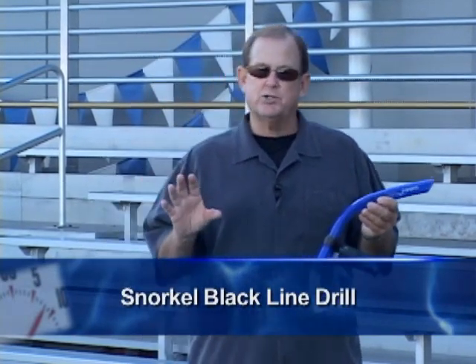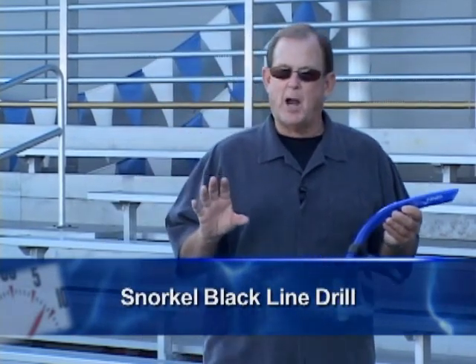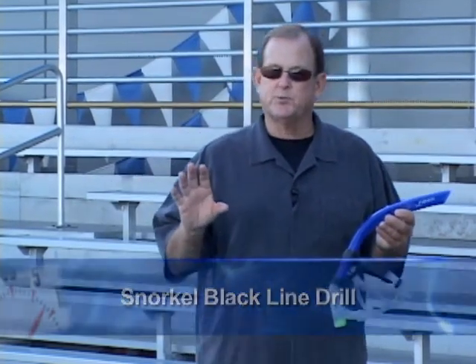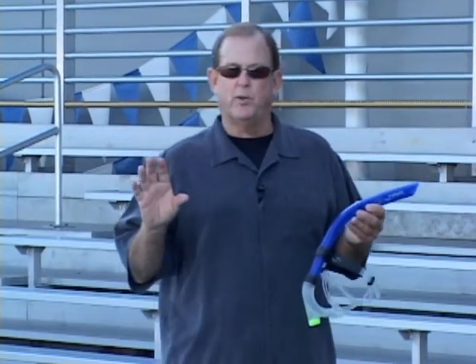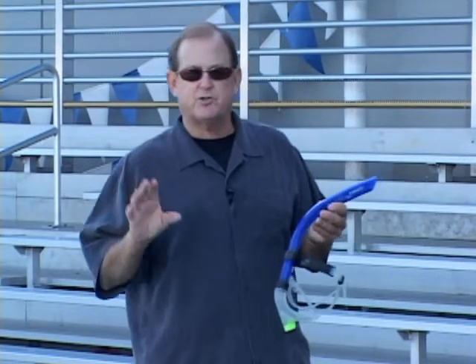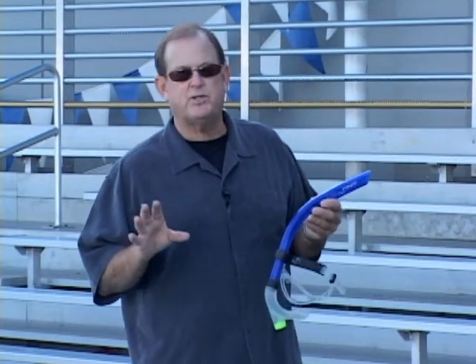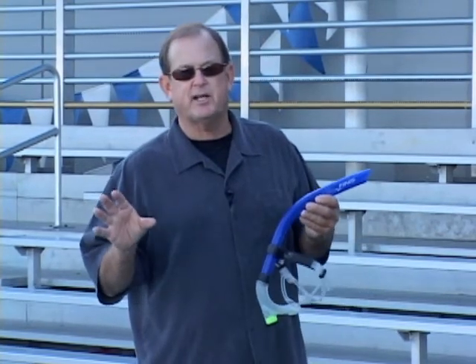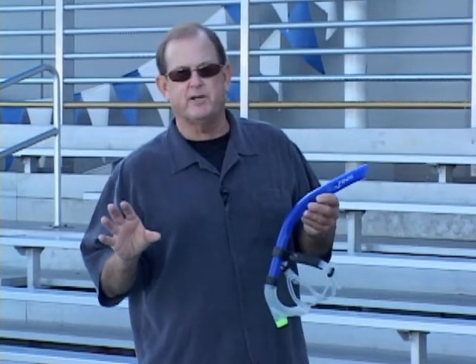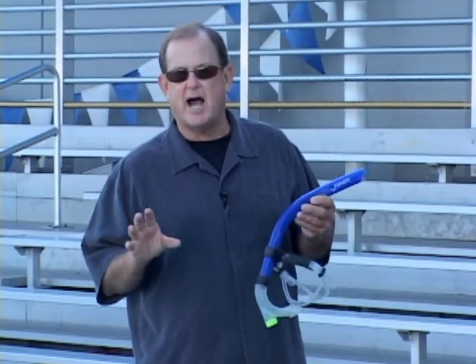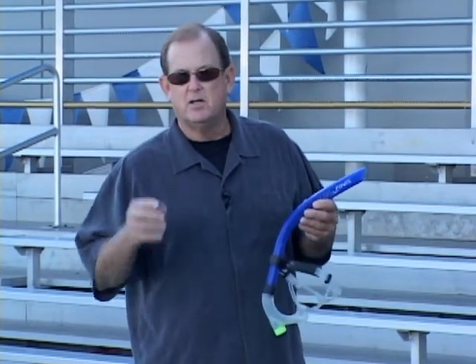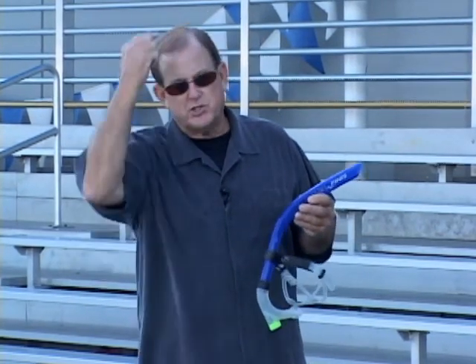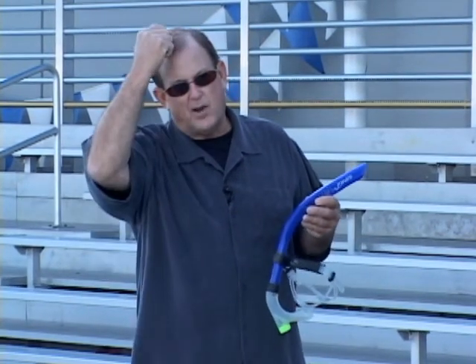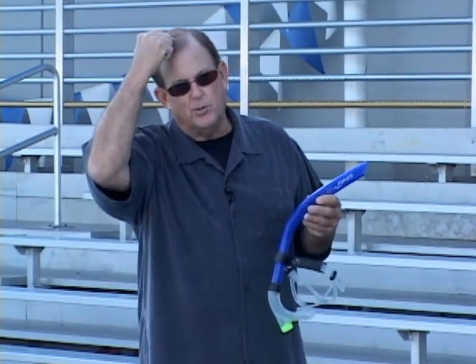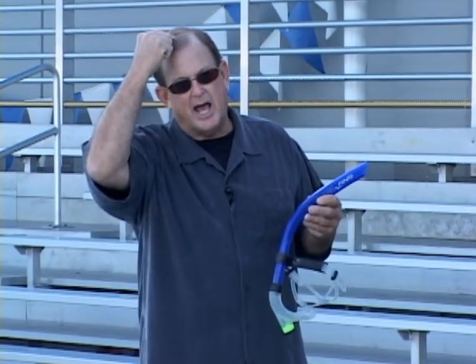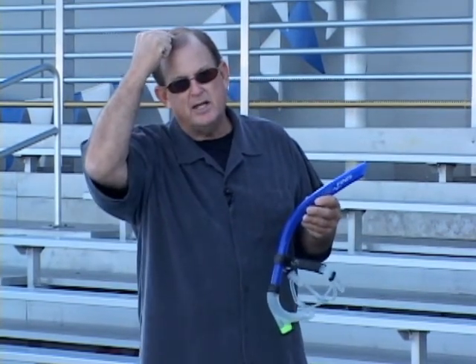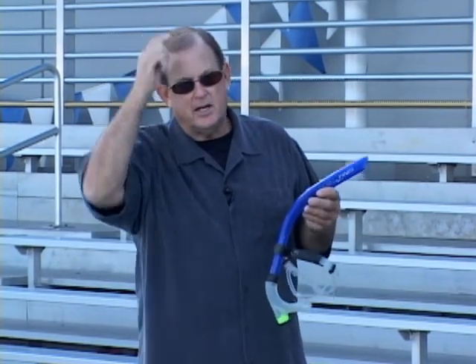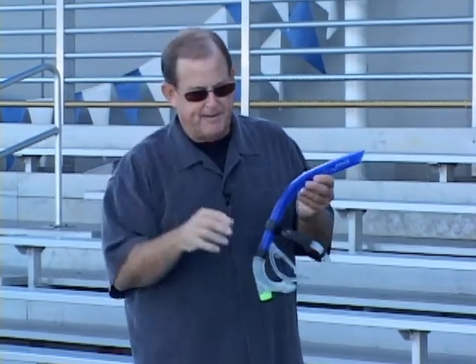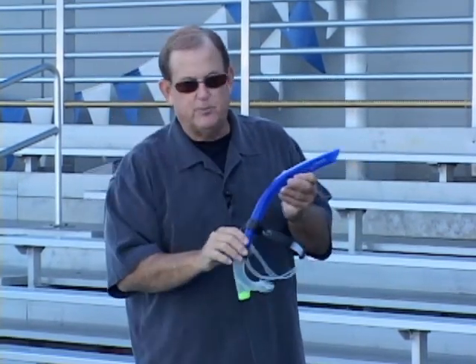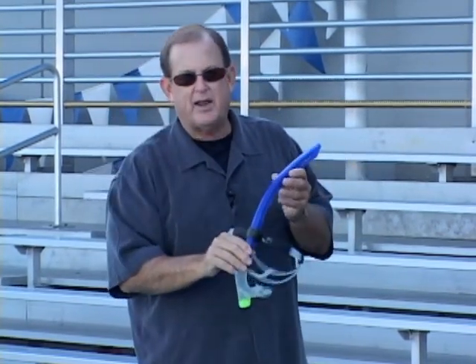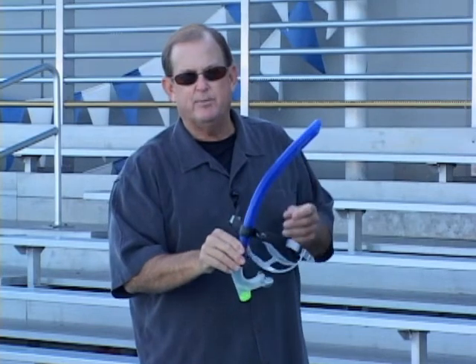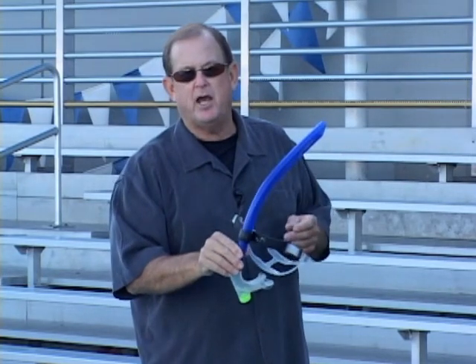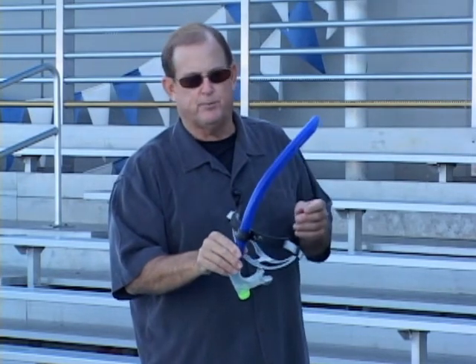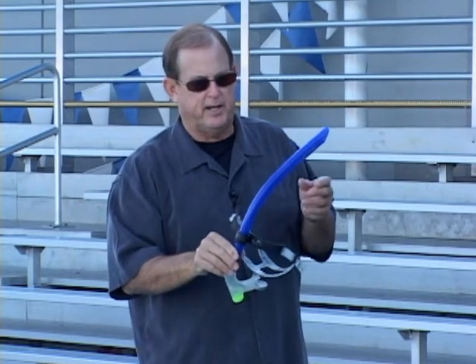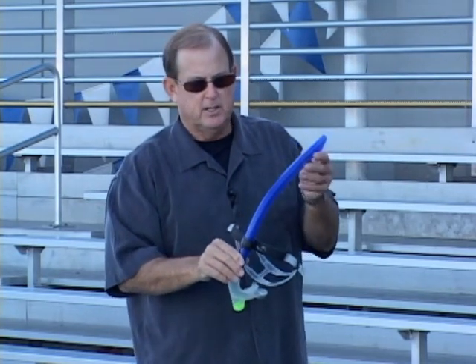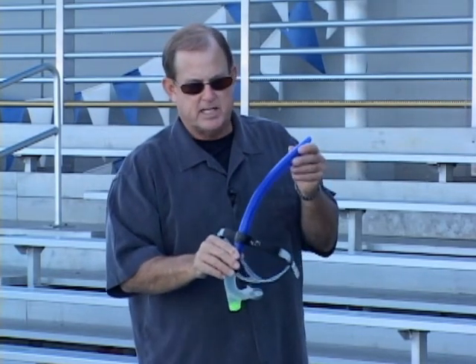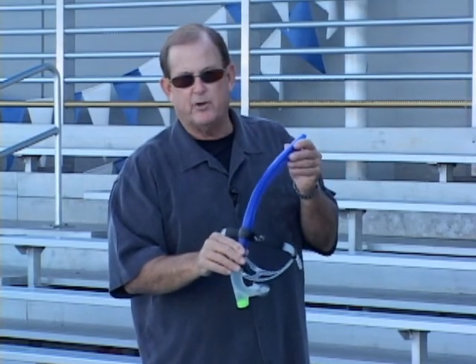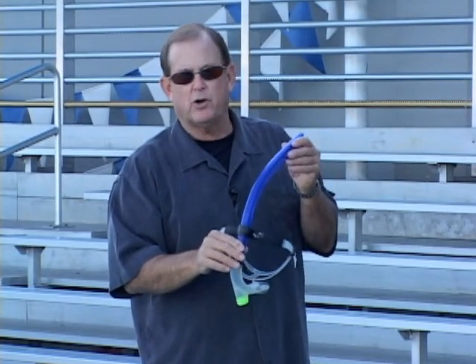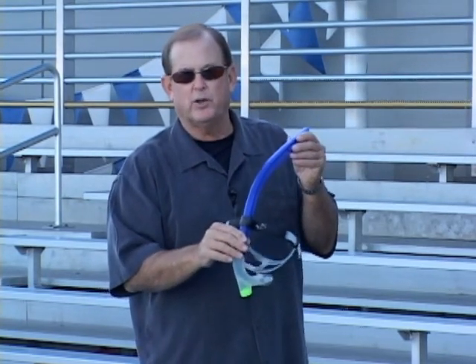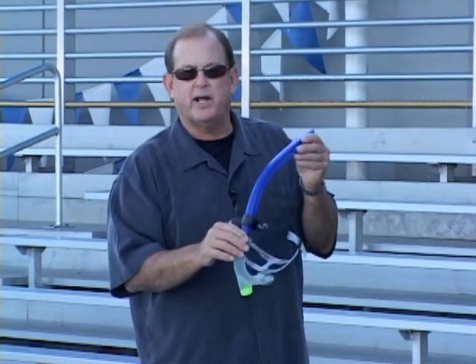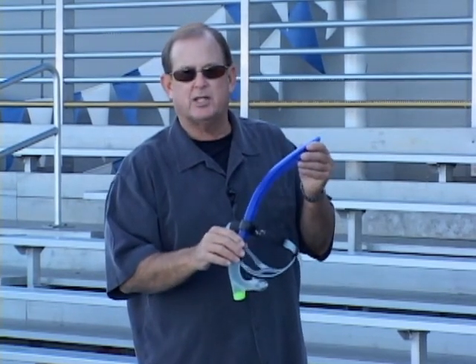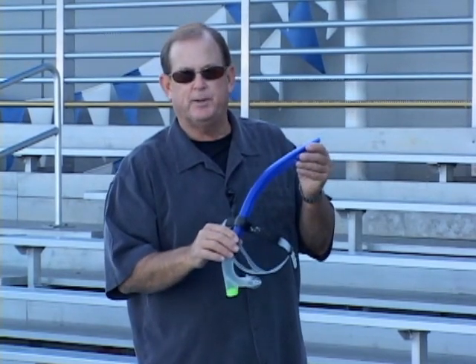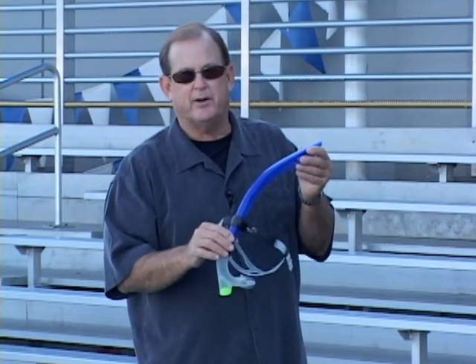Most of the problems where we have stroke defects in freestyle start right here with the head. And I find that without having to move the head for breathing, the mono snorkel really straightens out the pulling pattern.